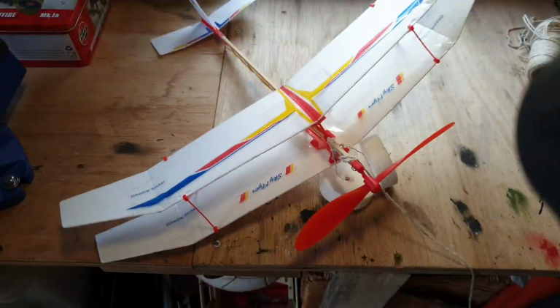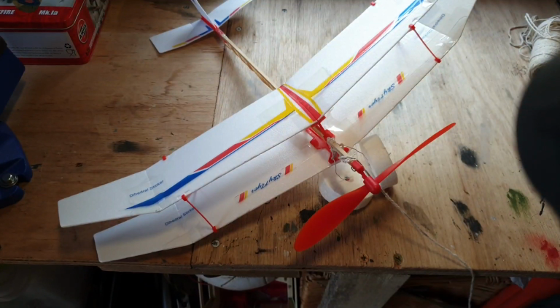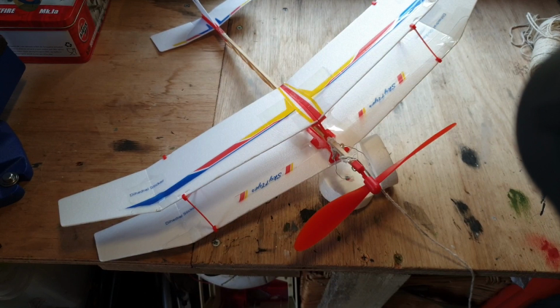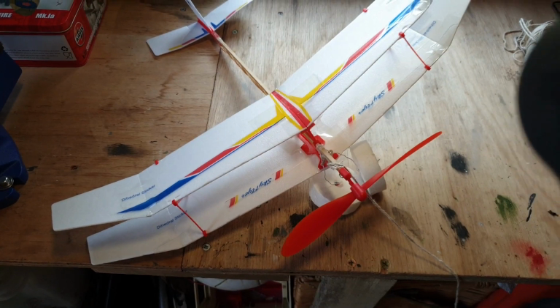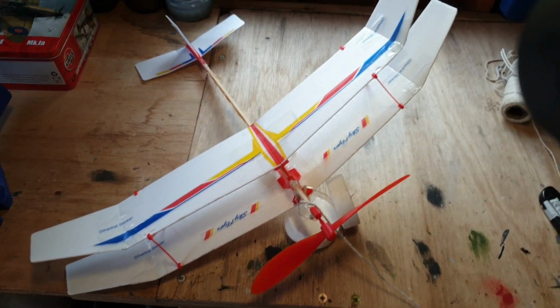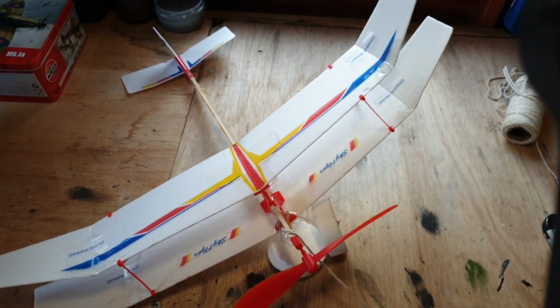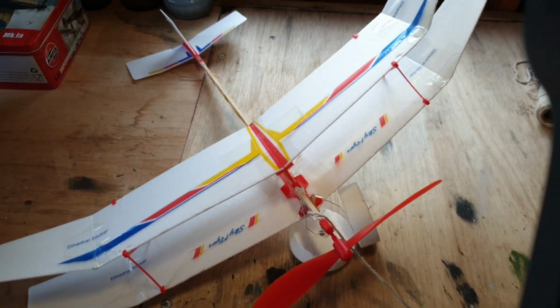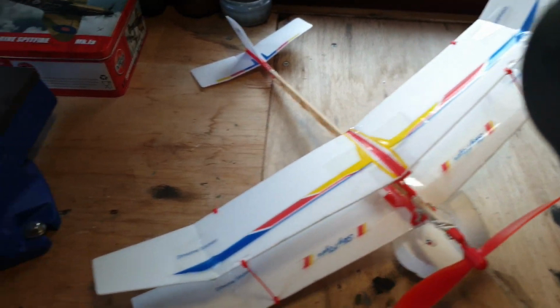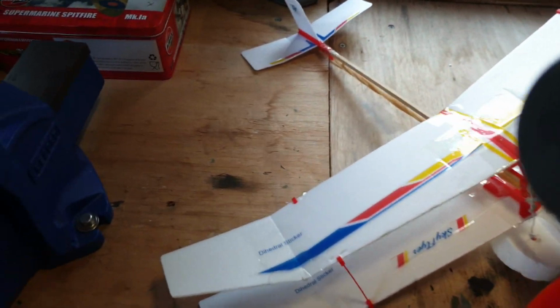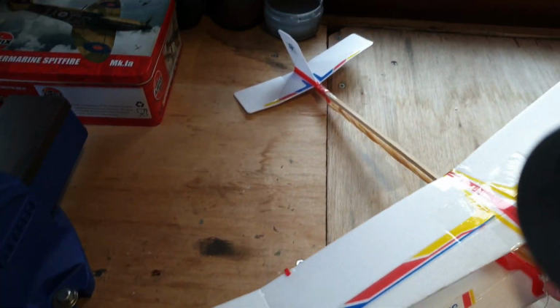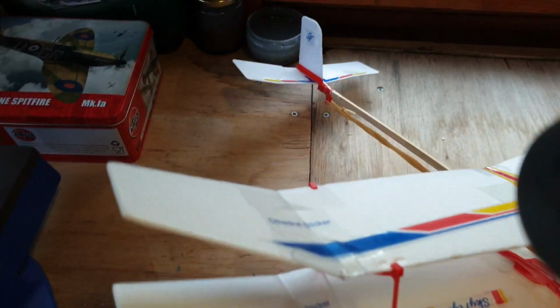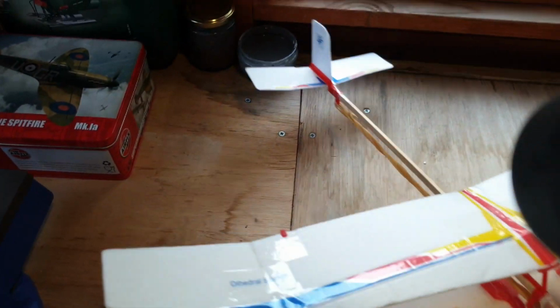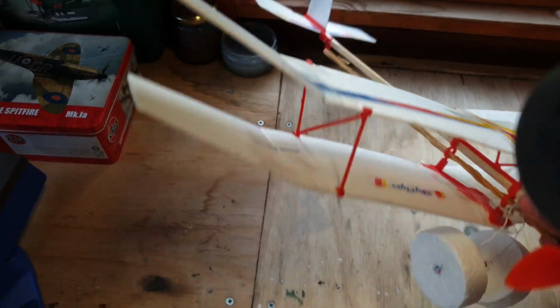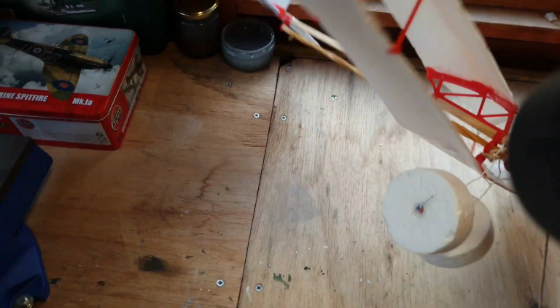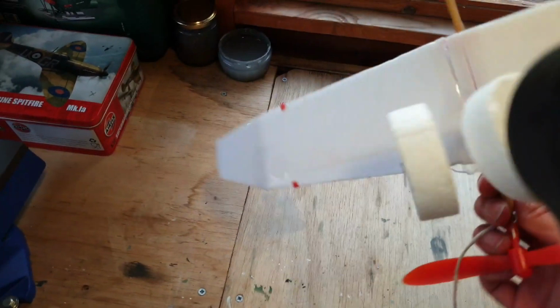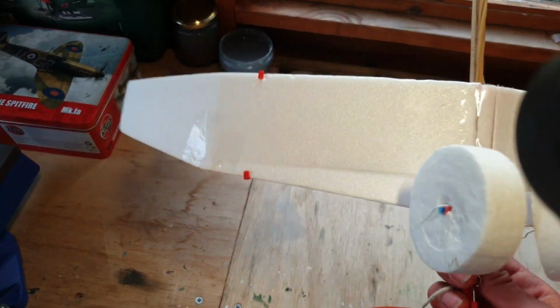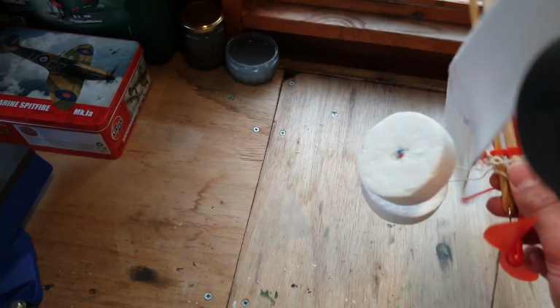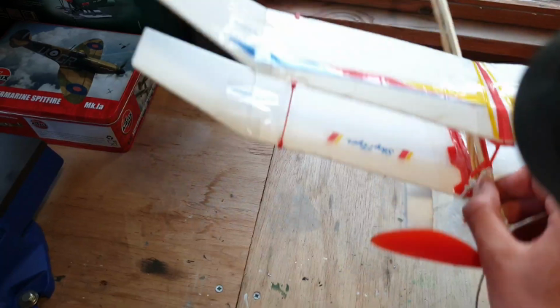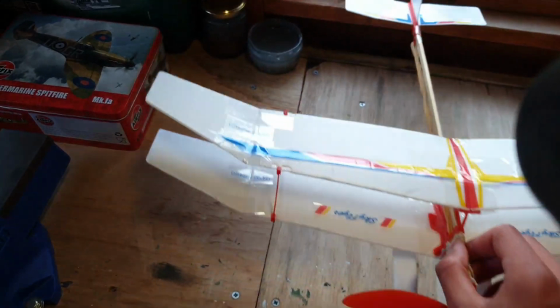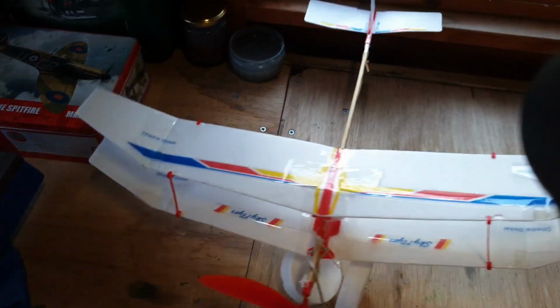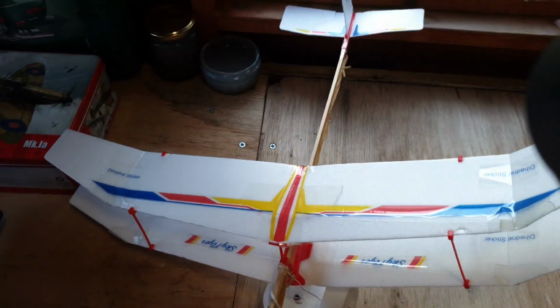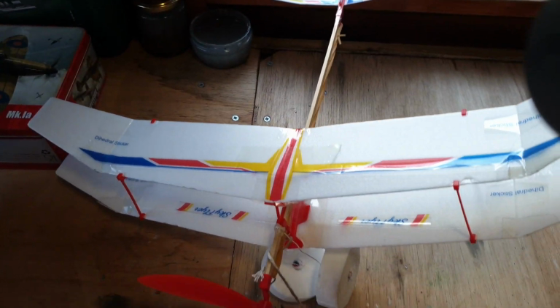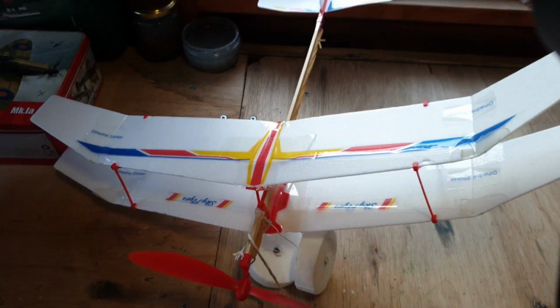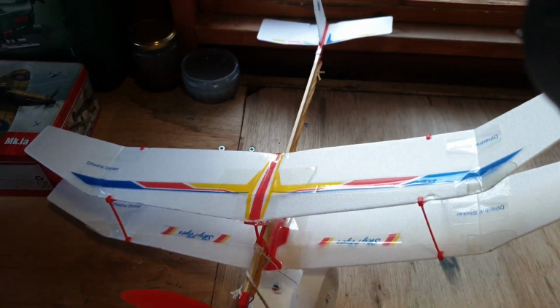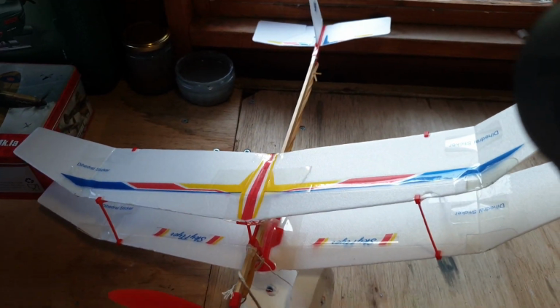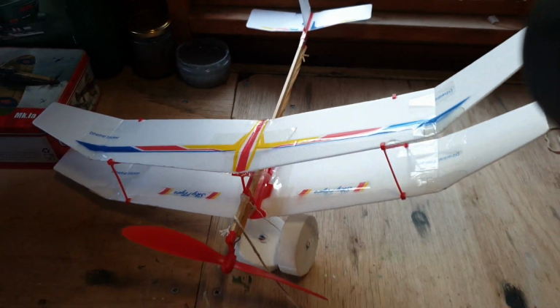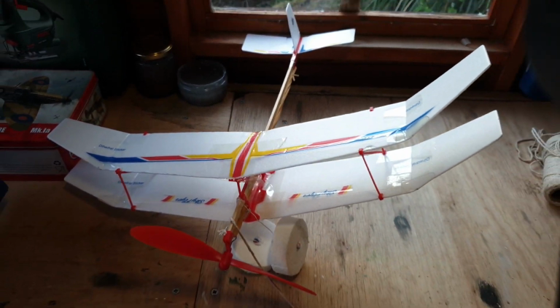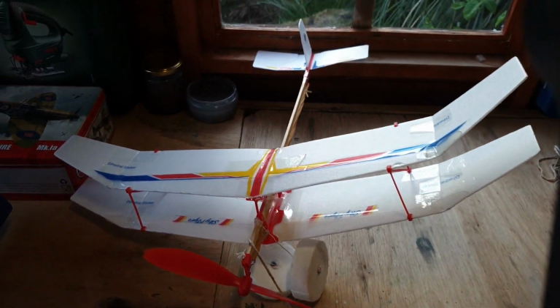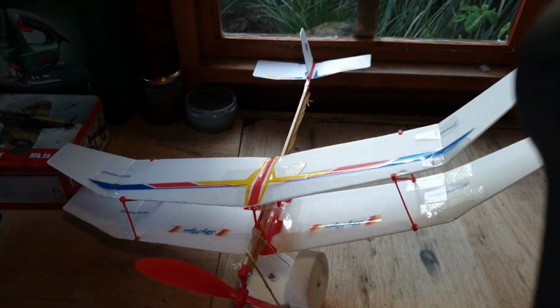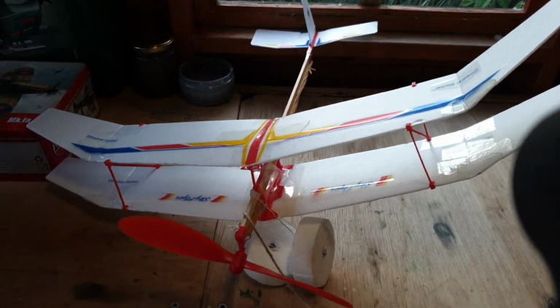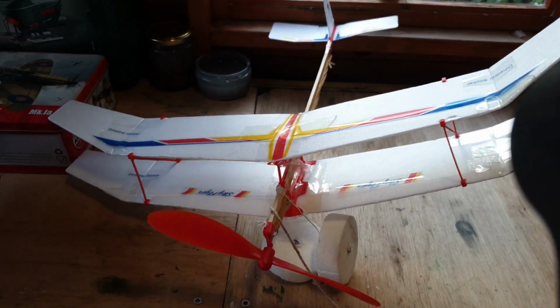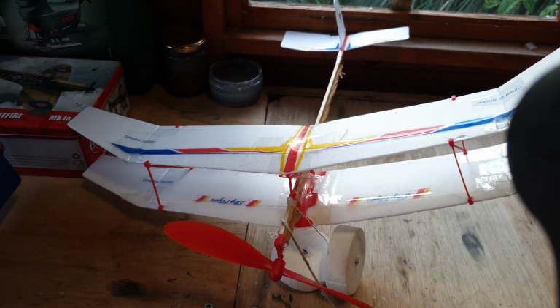Okay, so this glider didn't work. It just didn't have the stability it needs, and it just didn't work very well. We're going to try a different glider on a day where there's less wind.